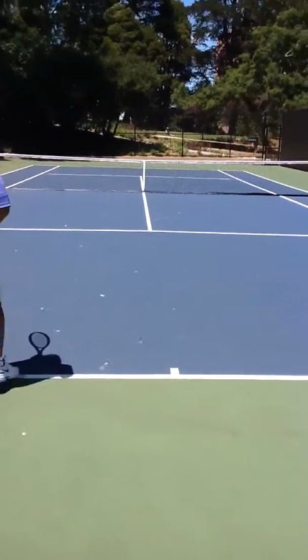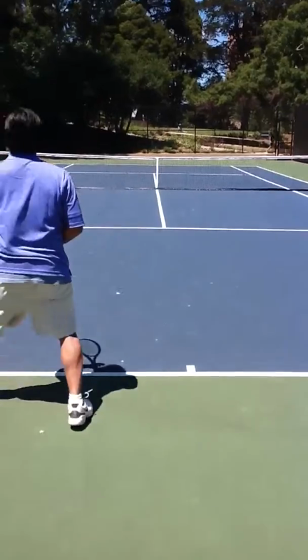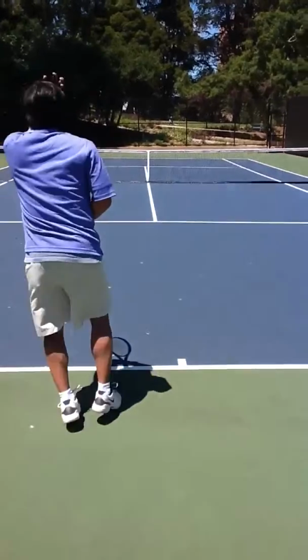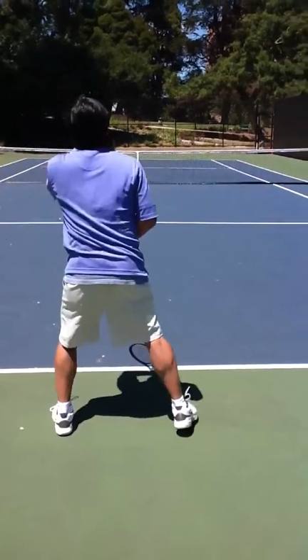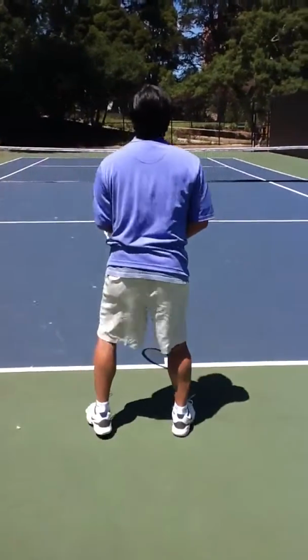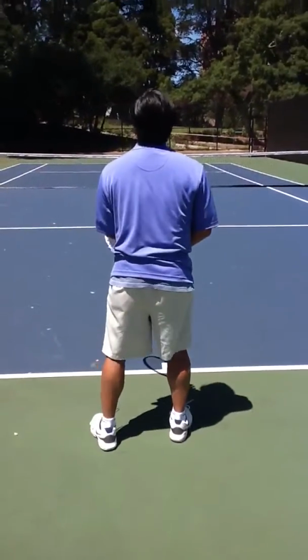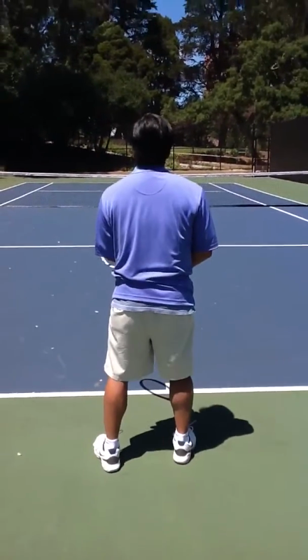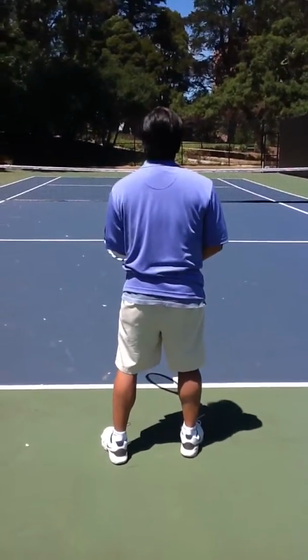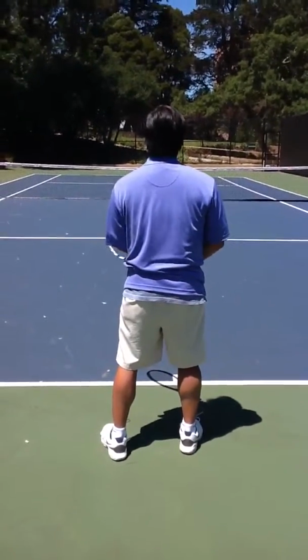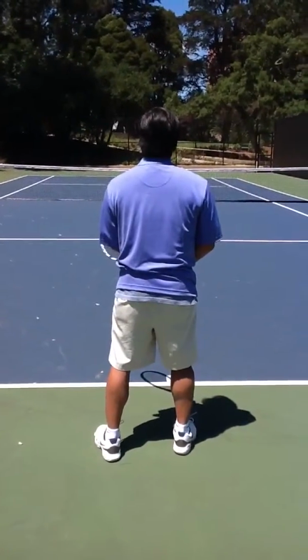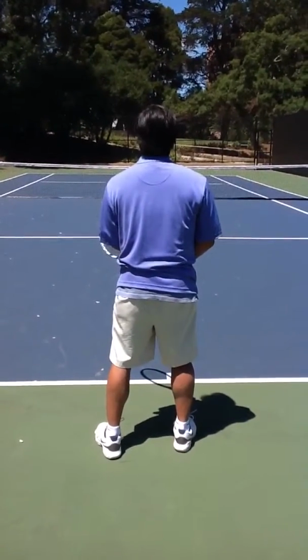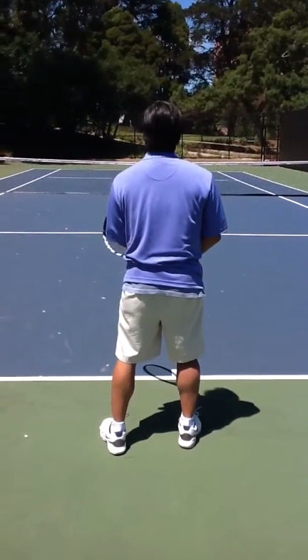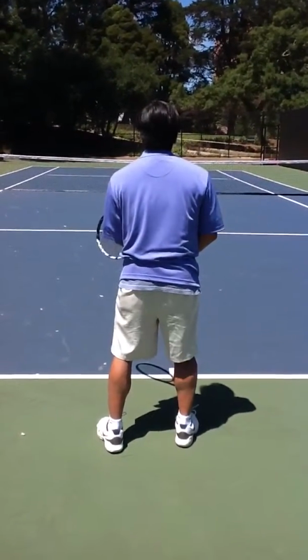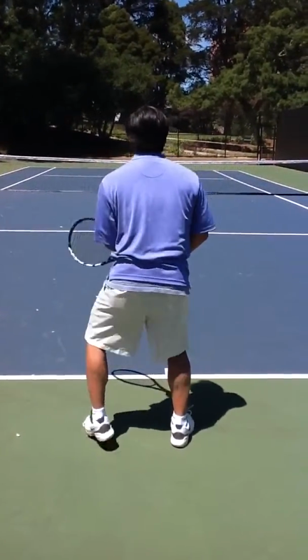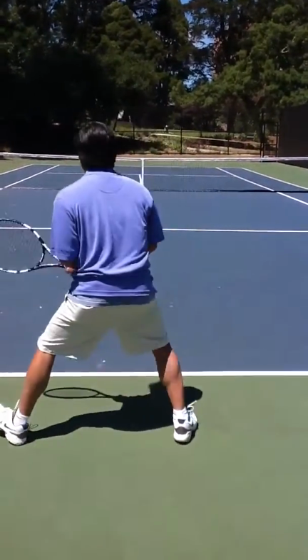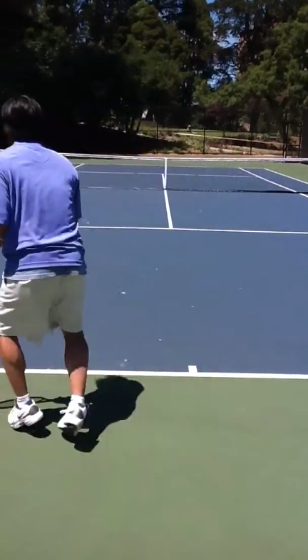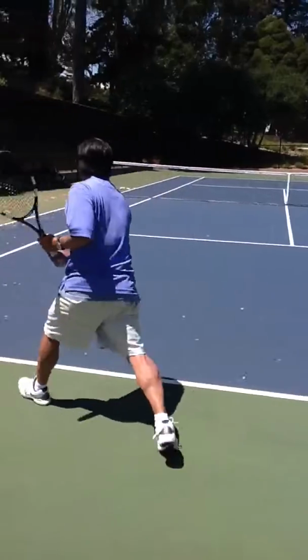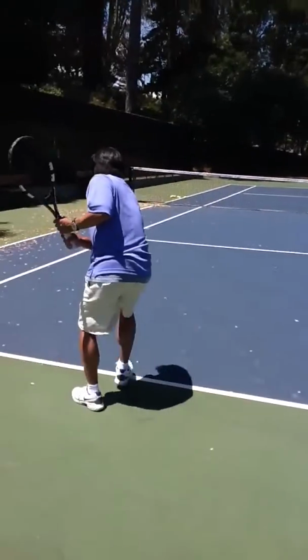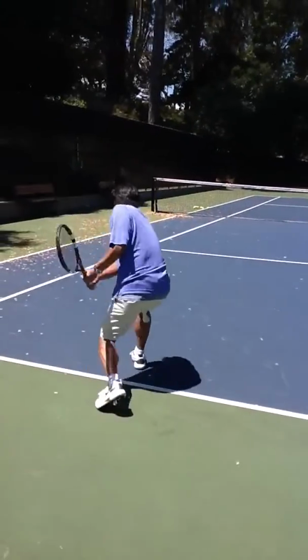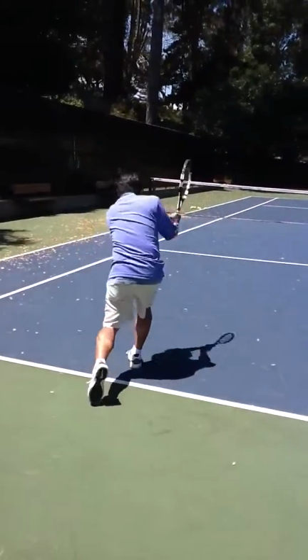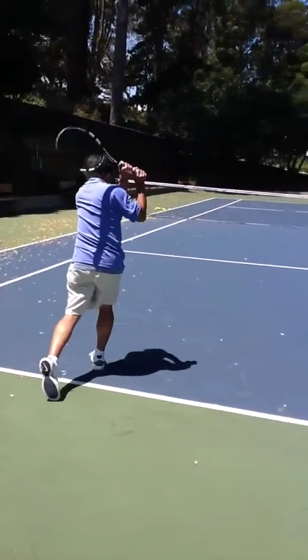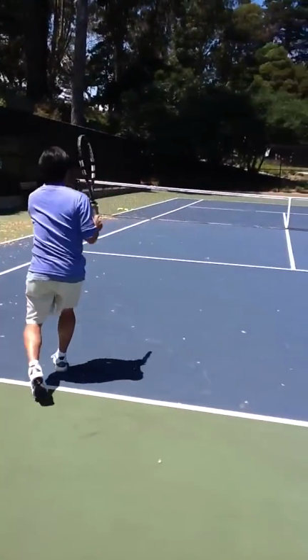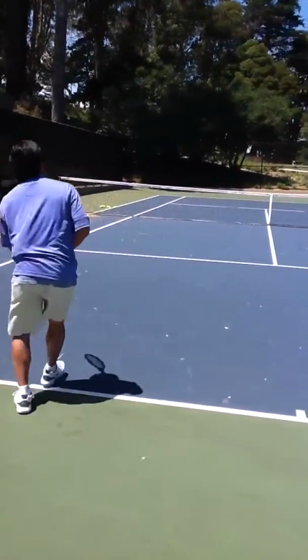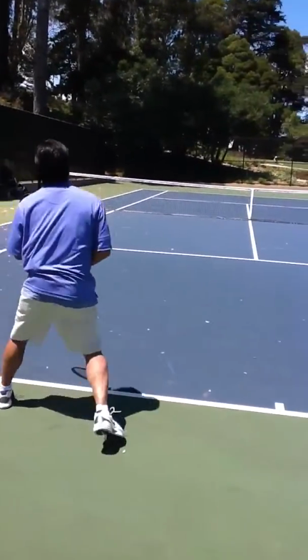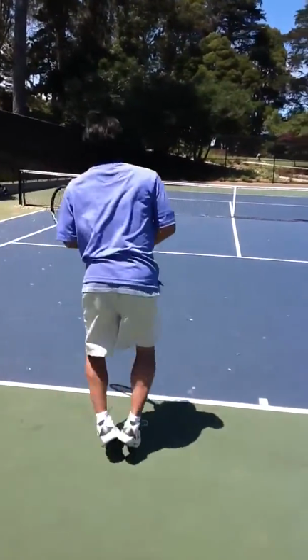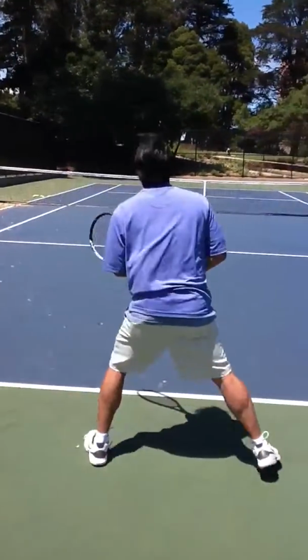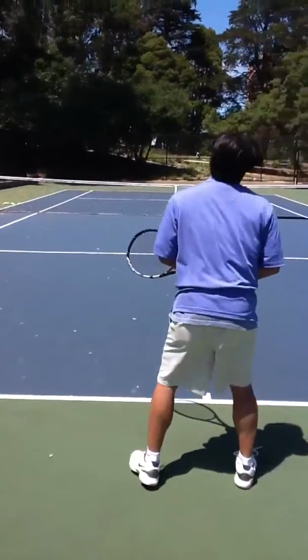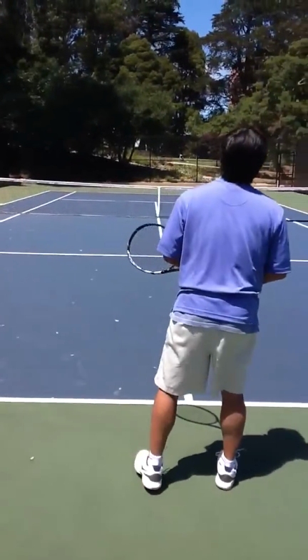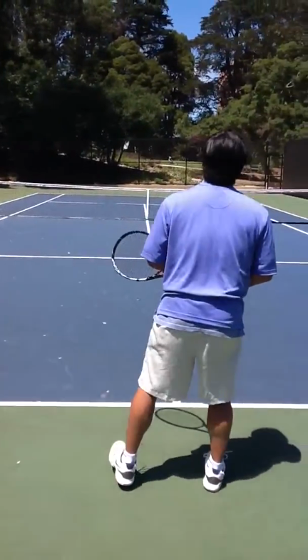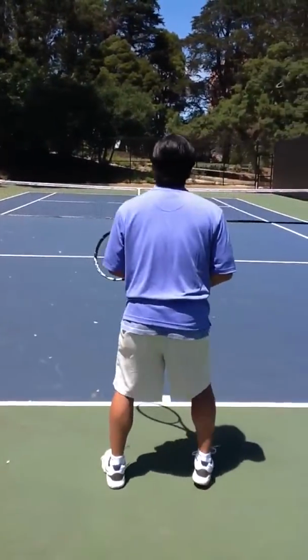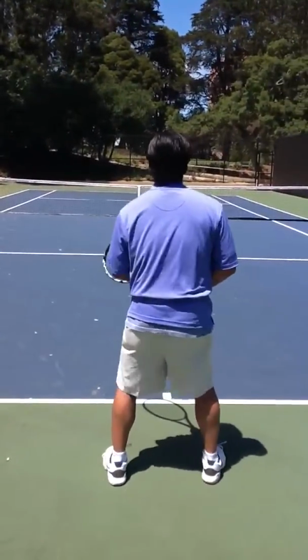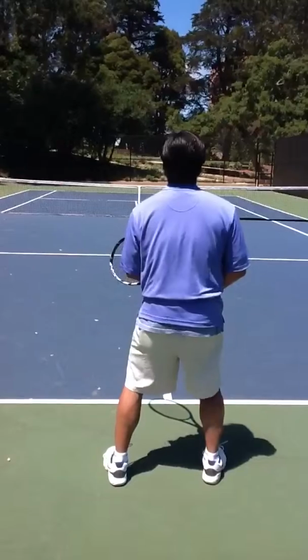To start, here is just a regular backhand: starting with the left side coming out and hit, and coming back. Notice how he stays square to the net with his shoulders.